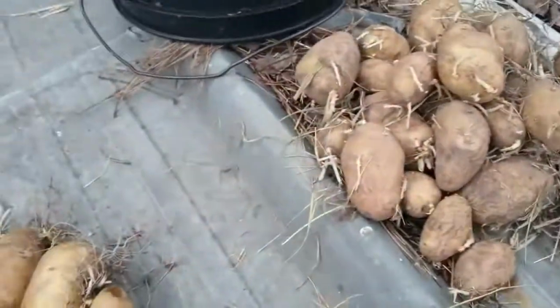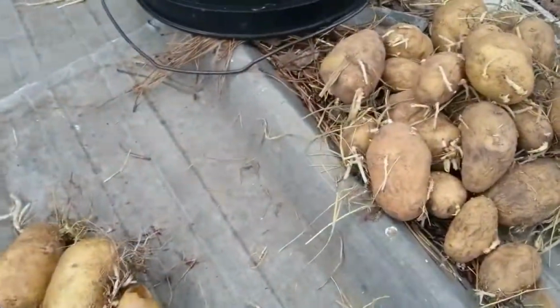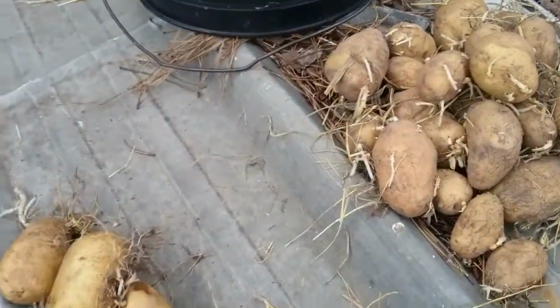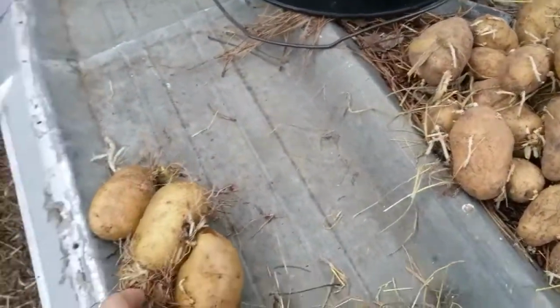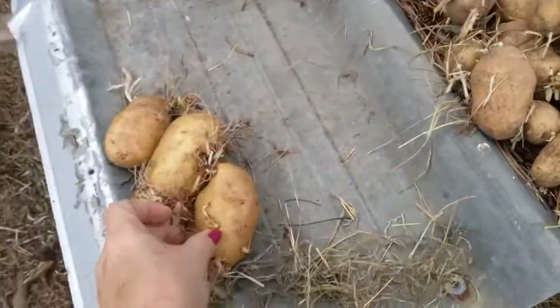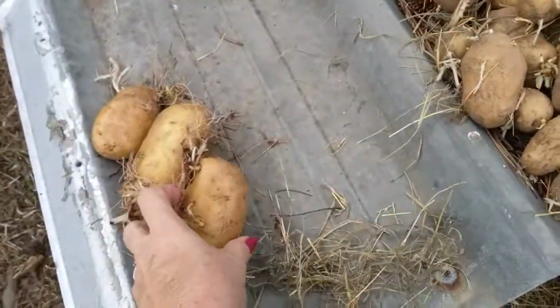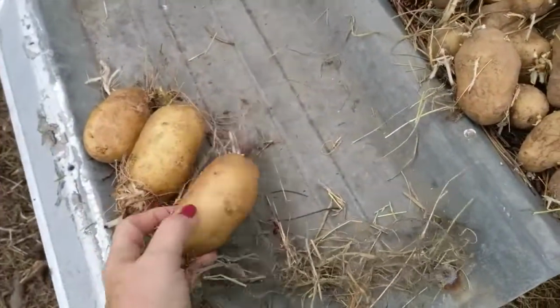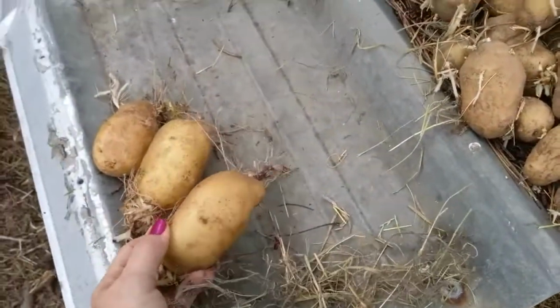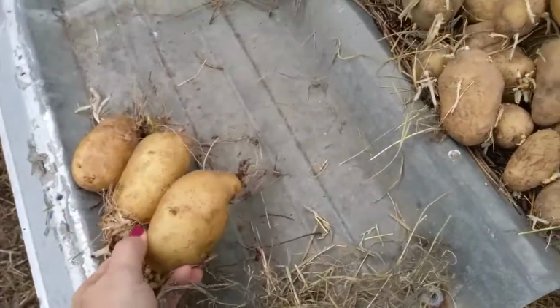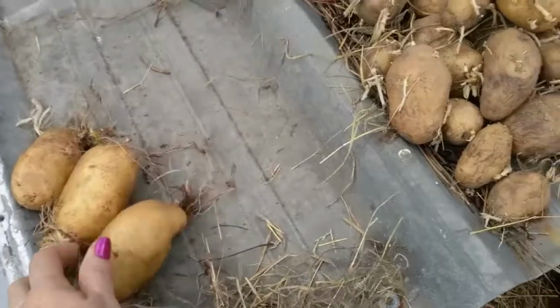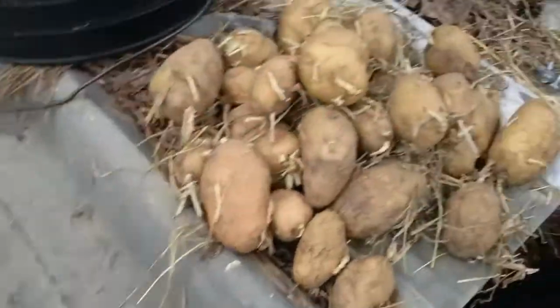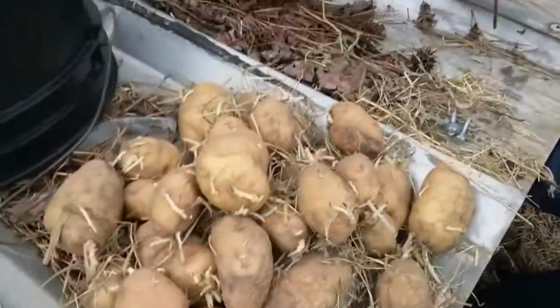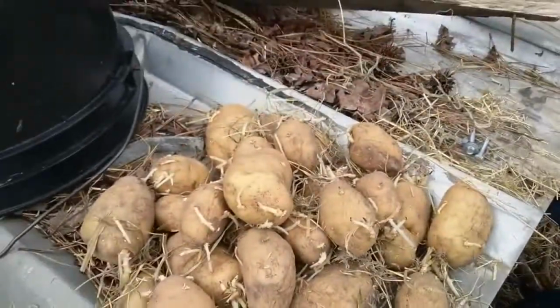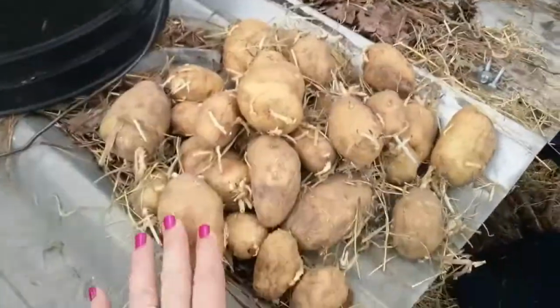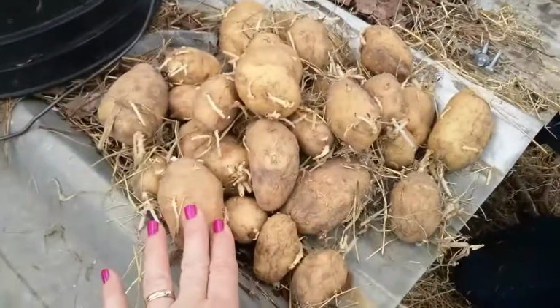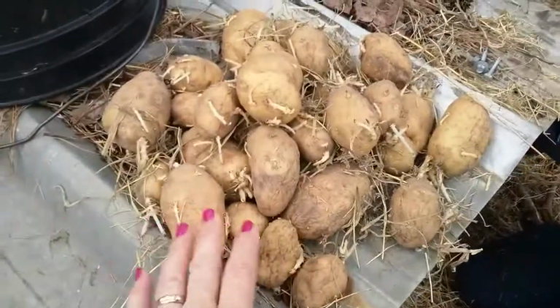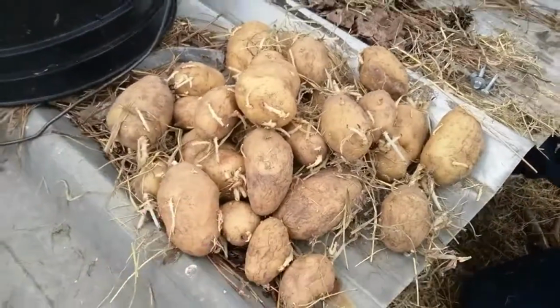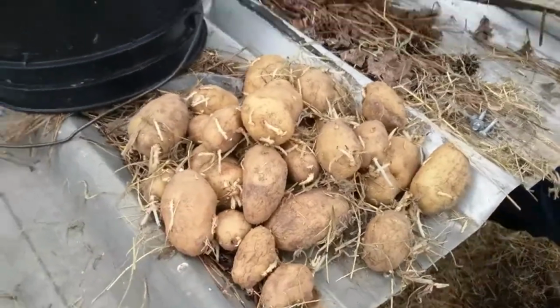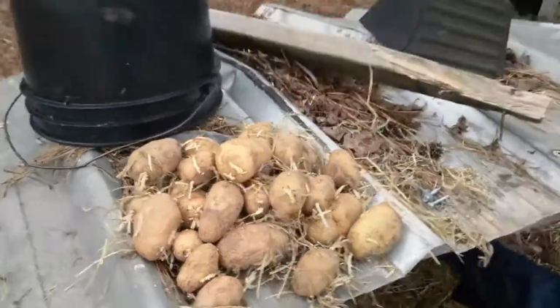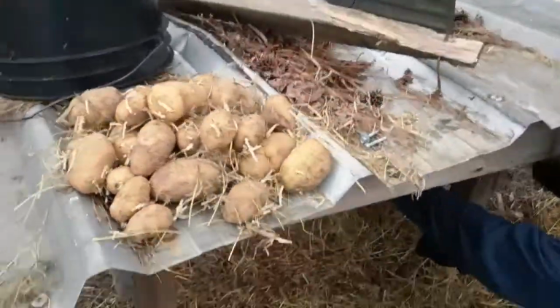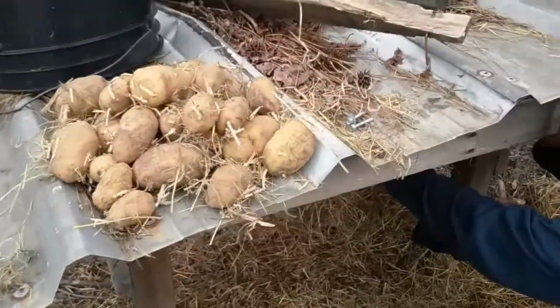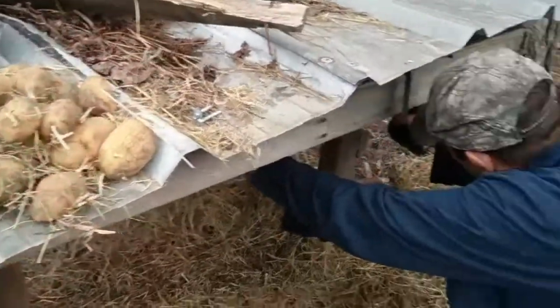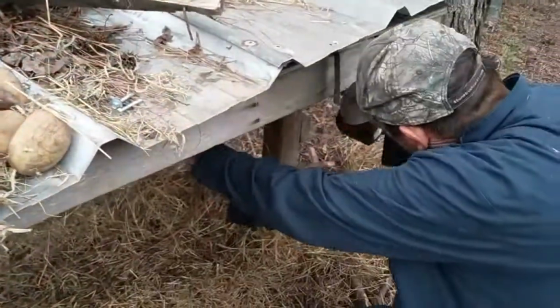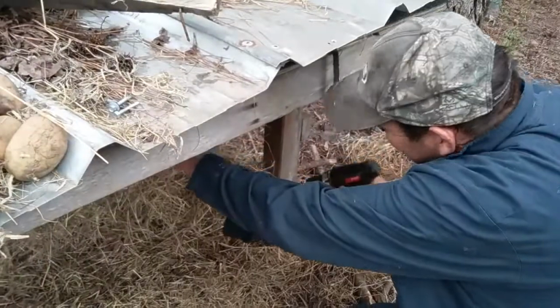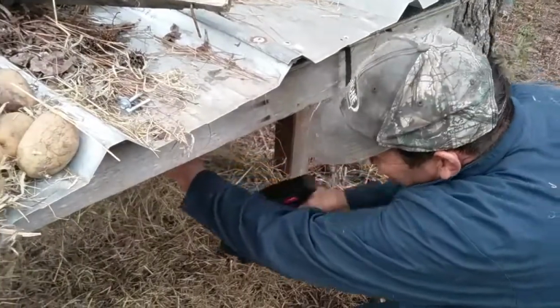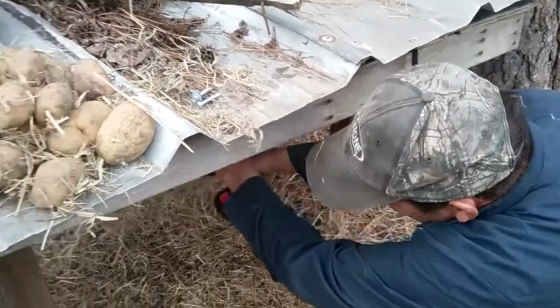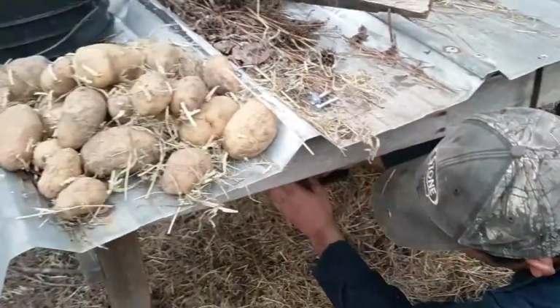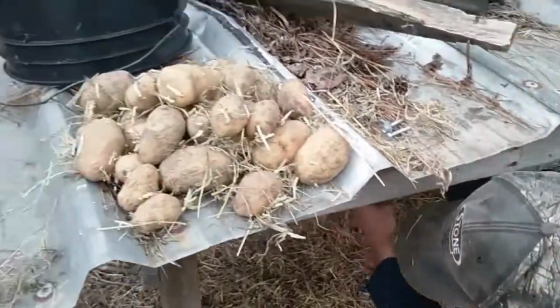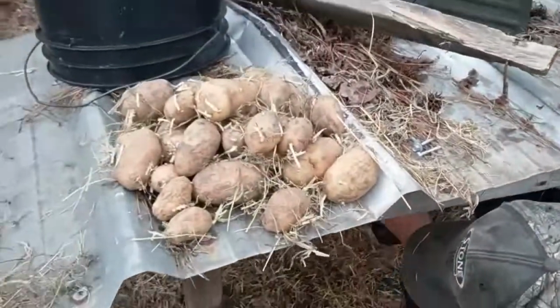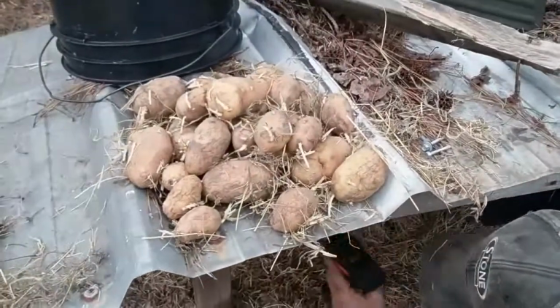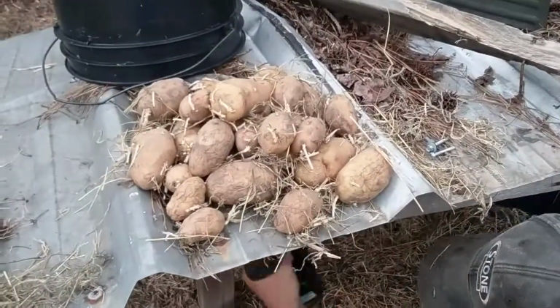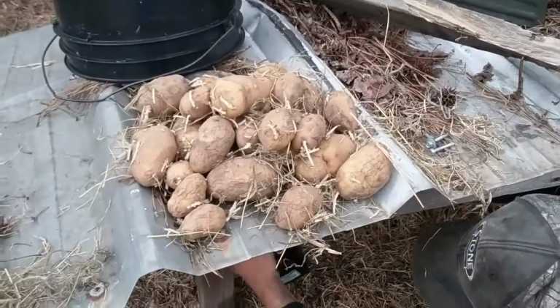Anyway, hope you guys are having an awesome day. Good way to store your potatoes. Definitely going to do it again this year. Lord willing, we'll be getting more potatoes. Anyway, thank you guys for watching. God bless.